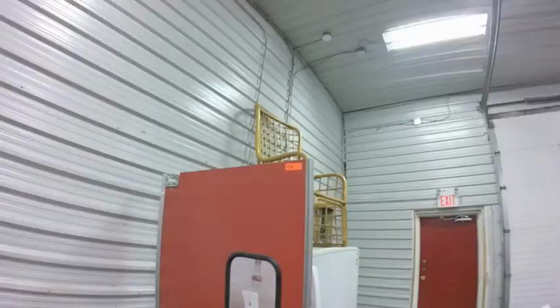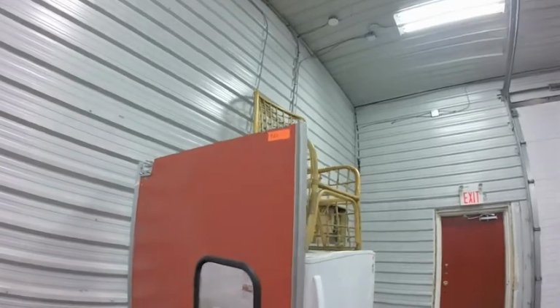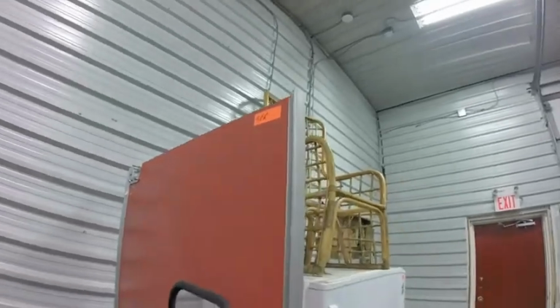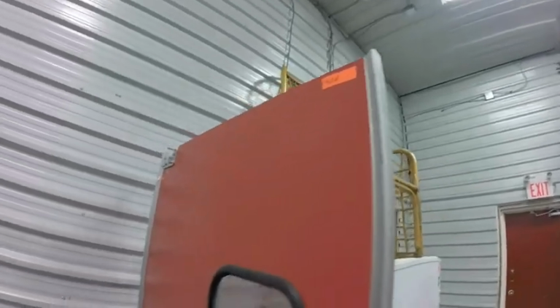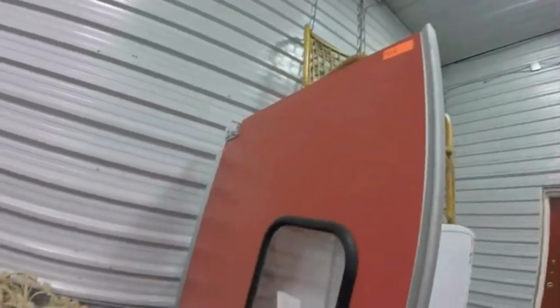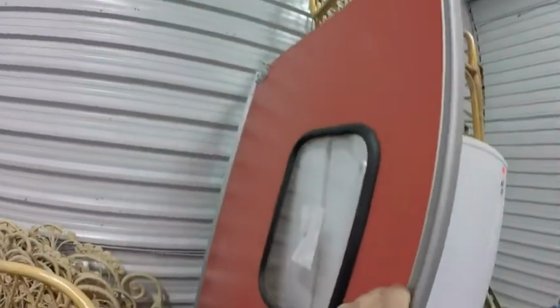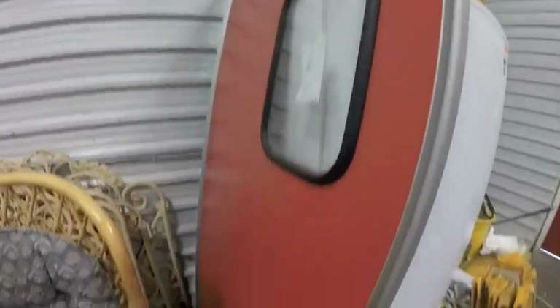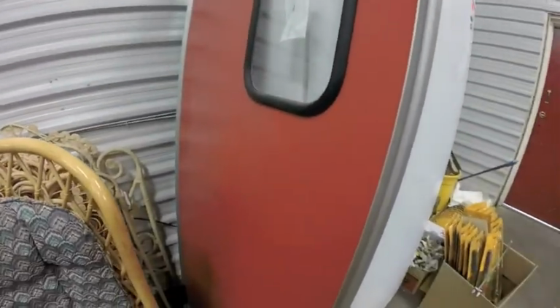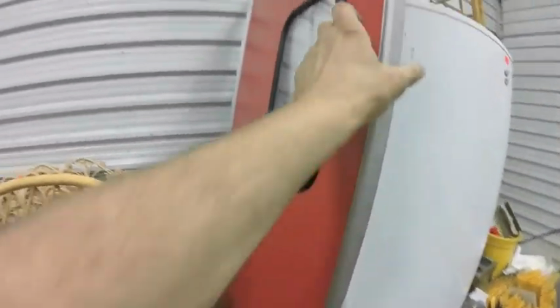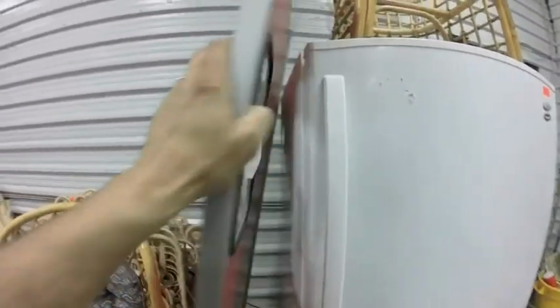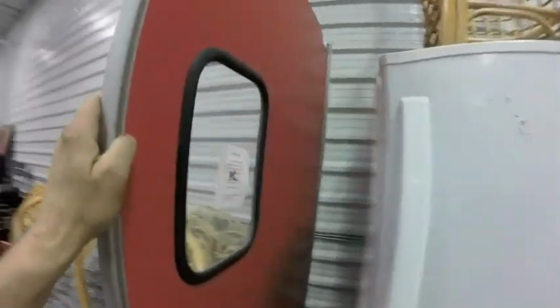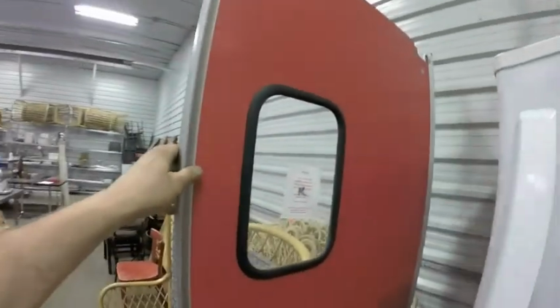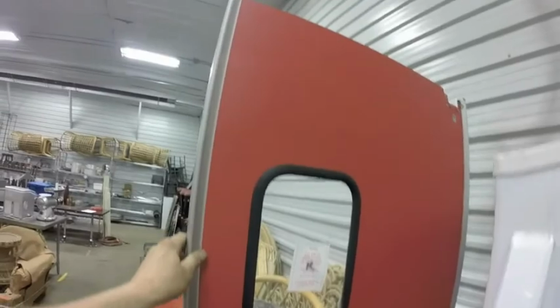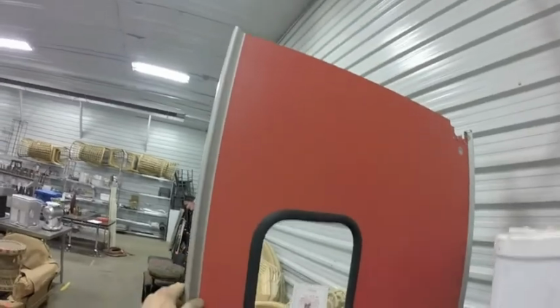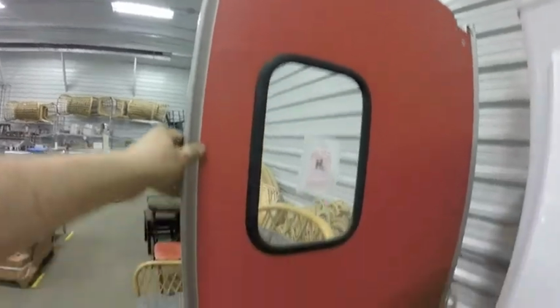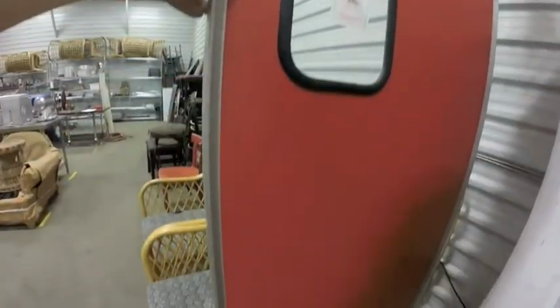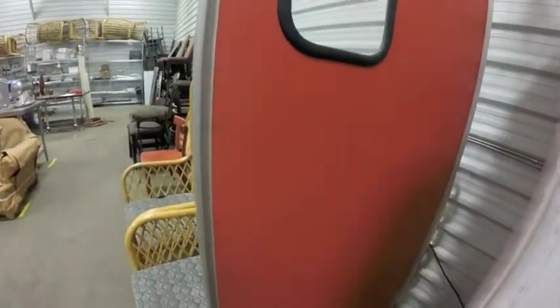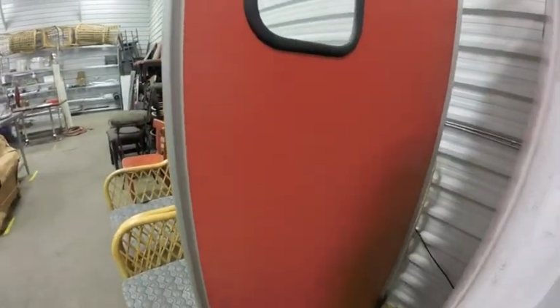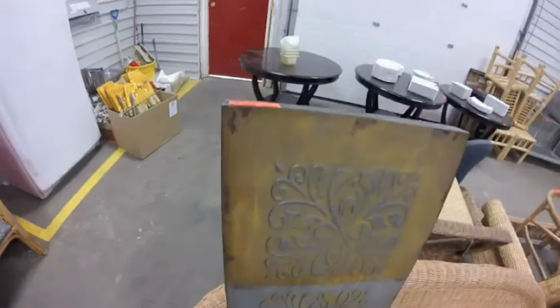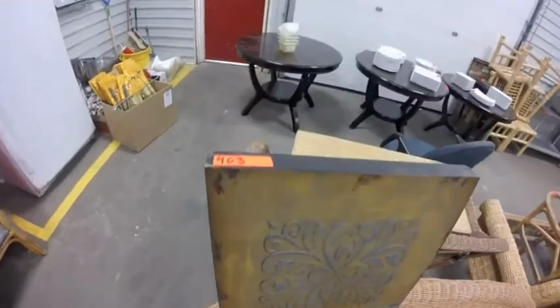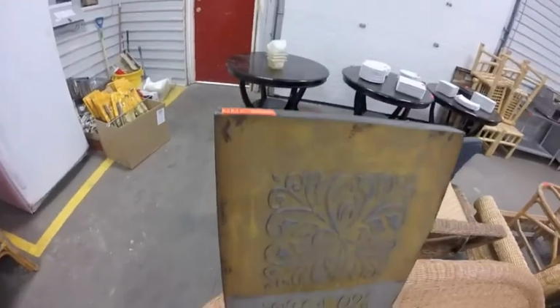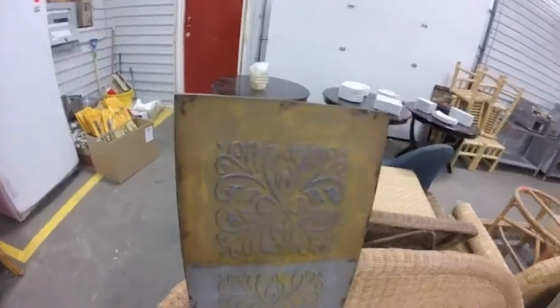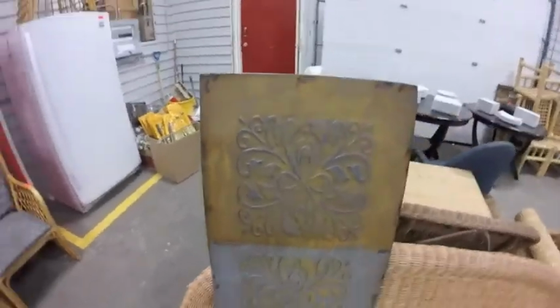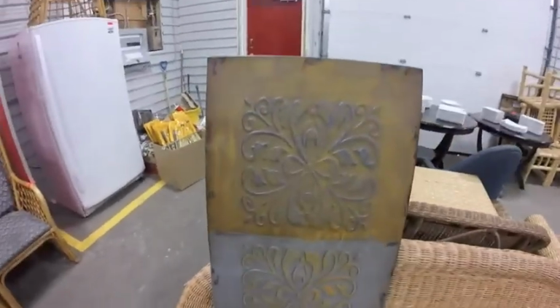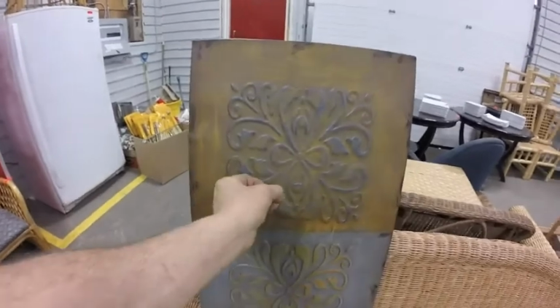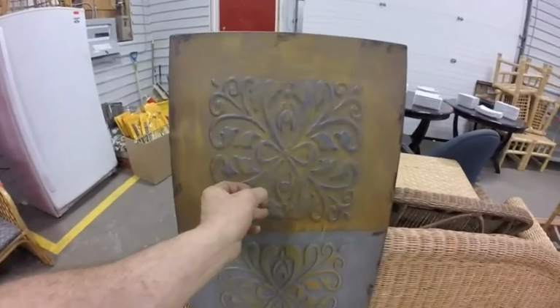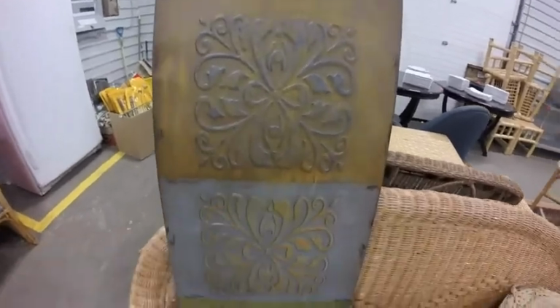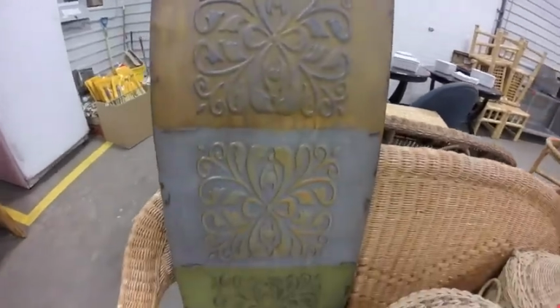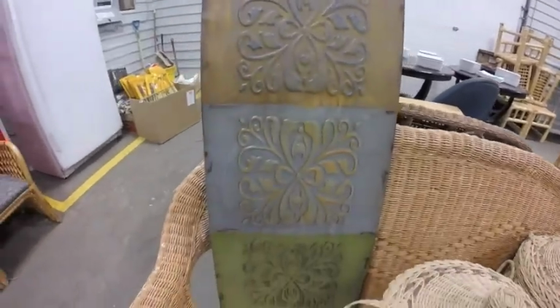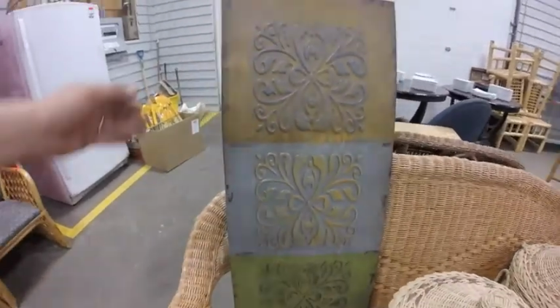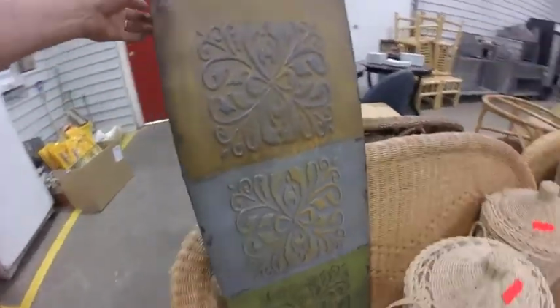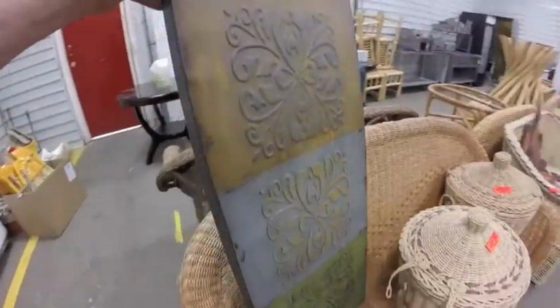Lot 402 is this red swinging kitchen door — never been installed before. Lot 403 is this piece of tin wall art — kind of interesting.